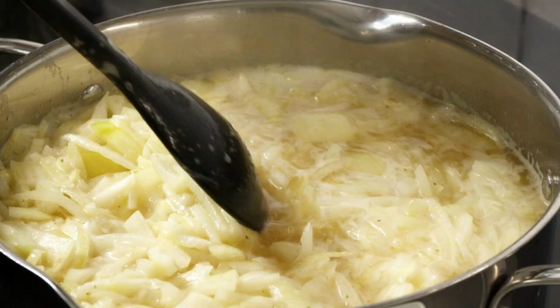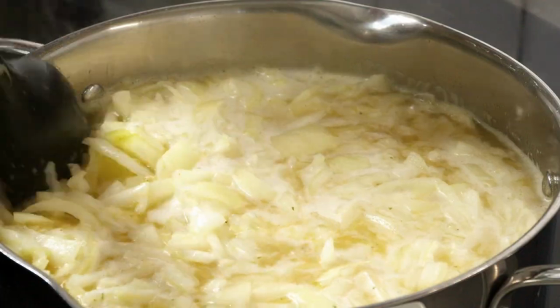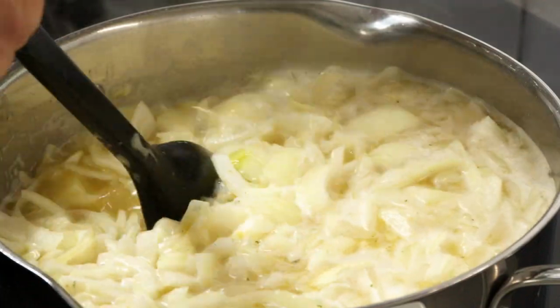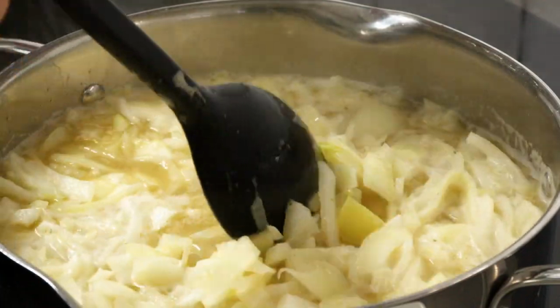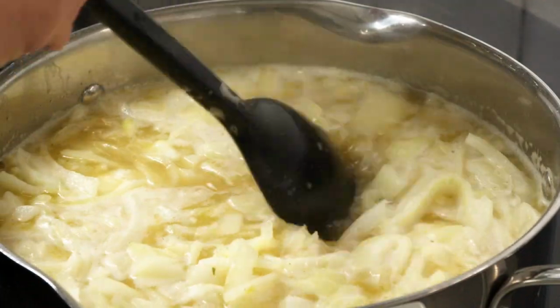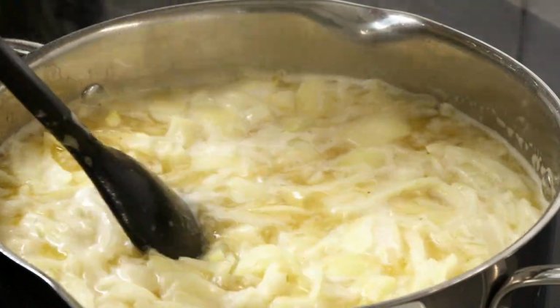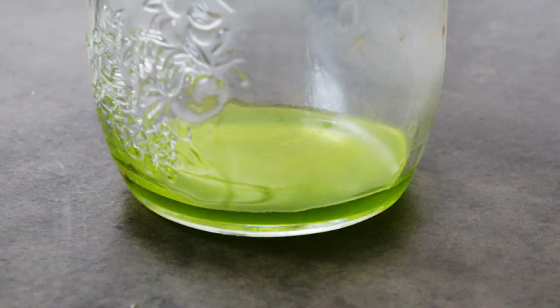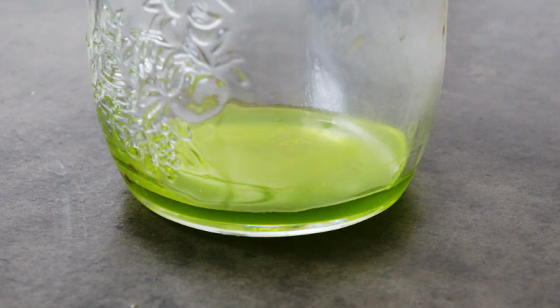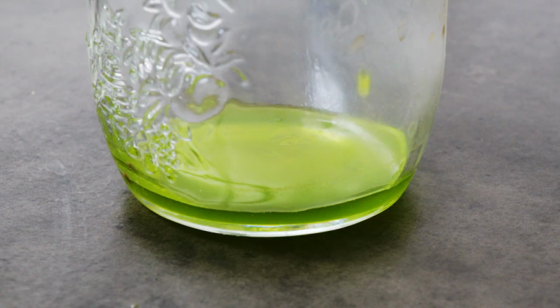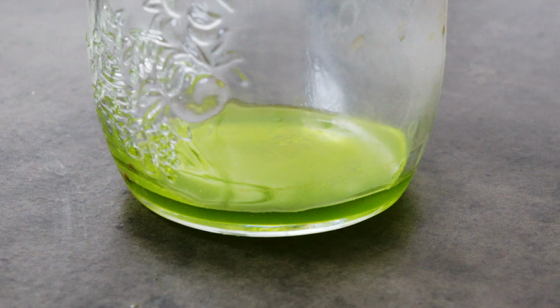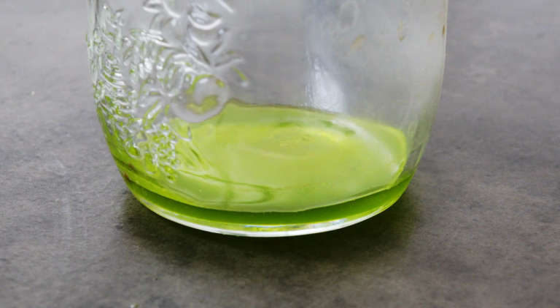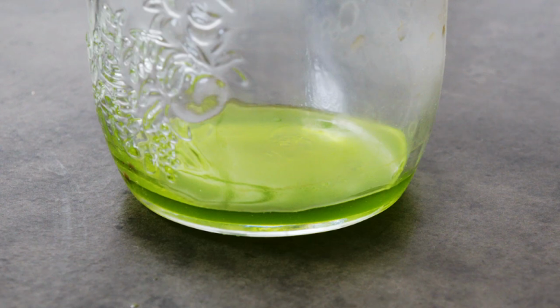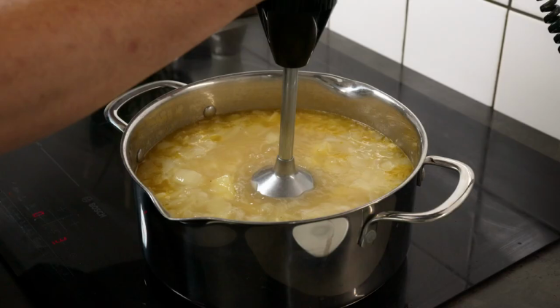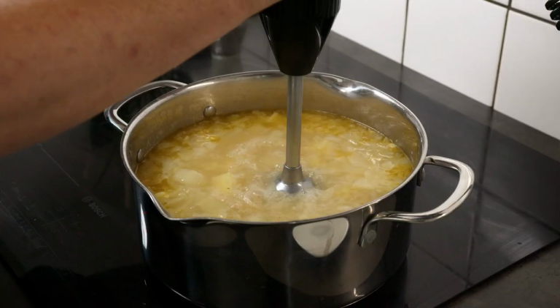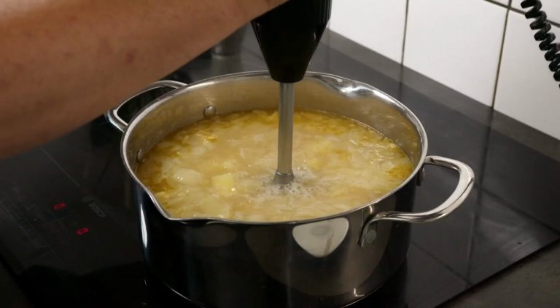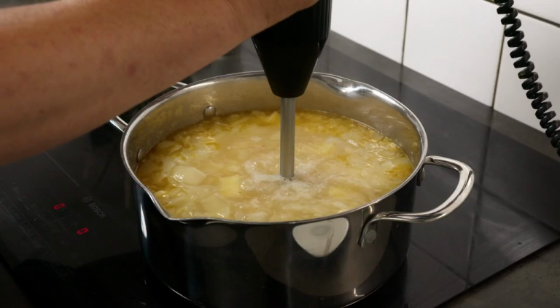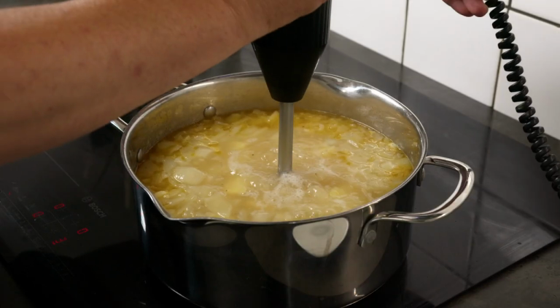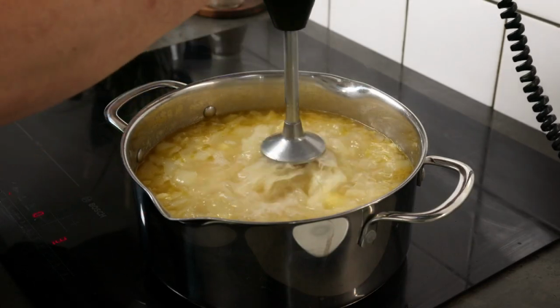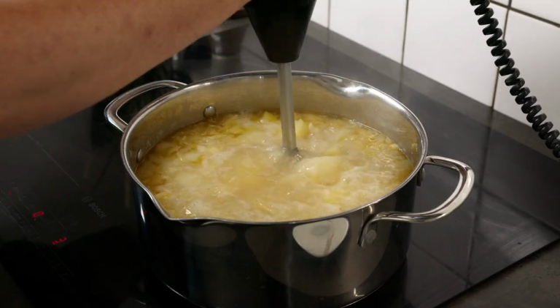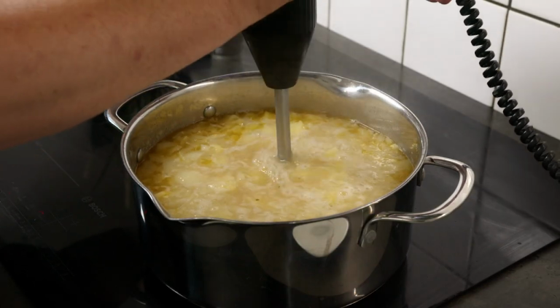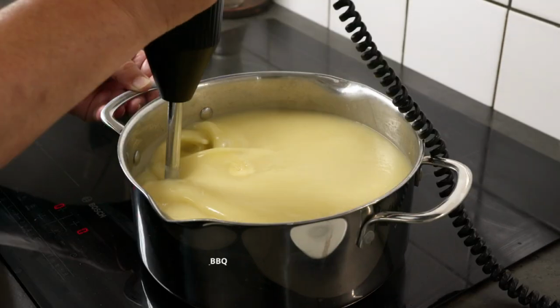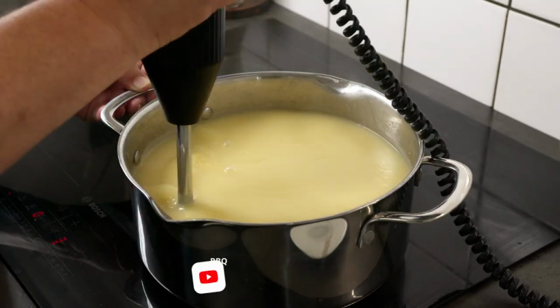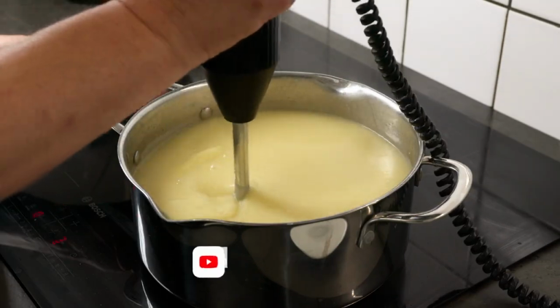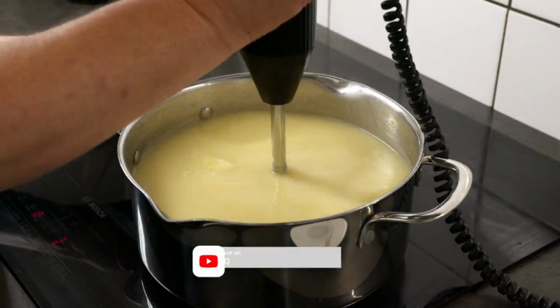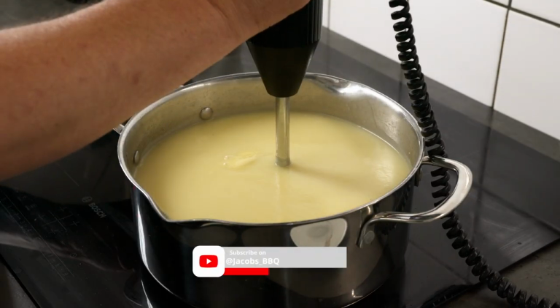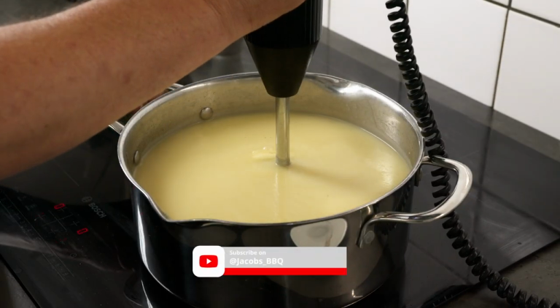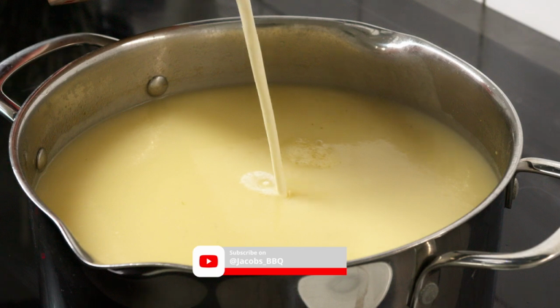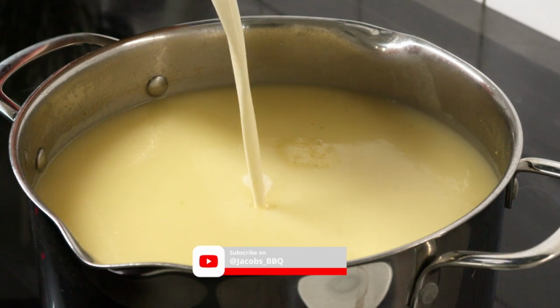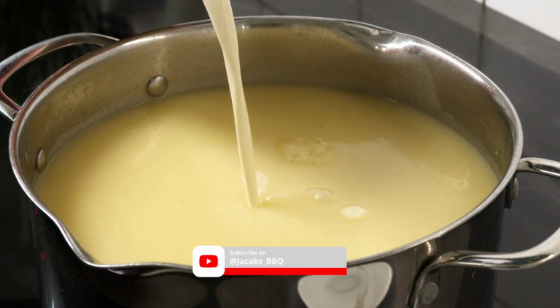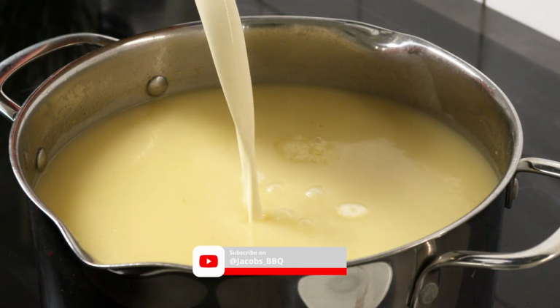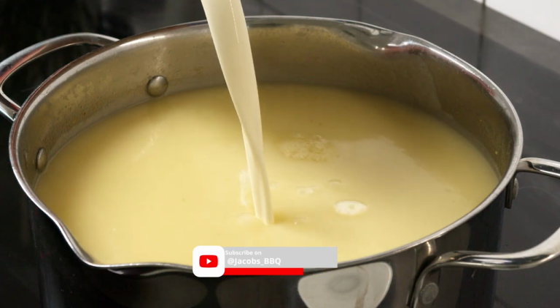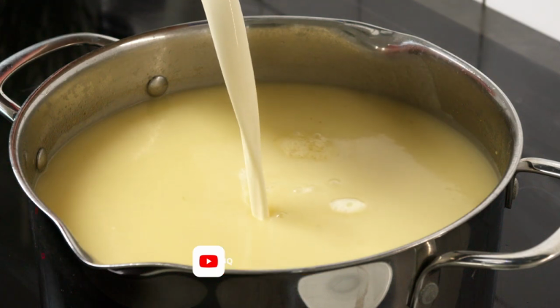I also made some parsley oil to garnish with, together with edible flowers. When the potatoes are tender, blend it all and add half a liter of heavy cream and let it boil up.